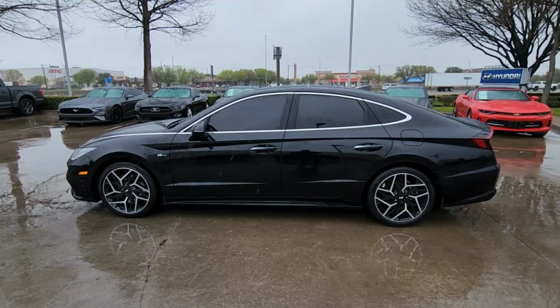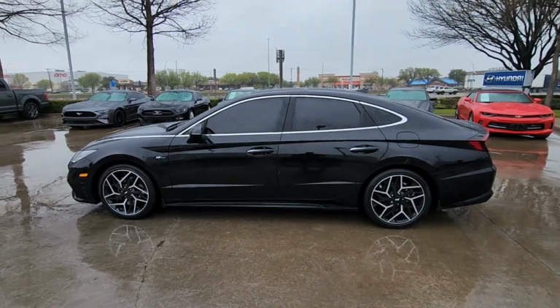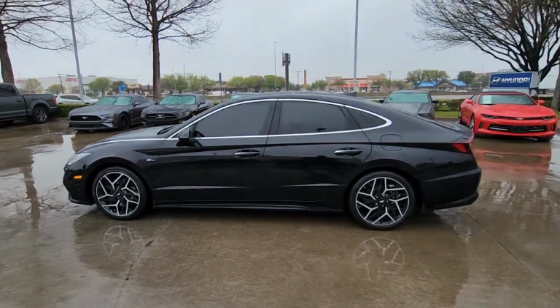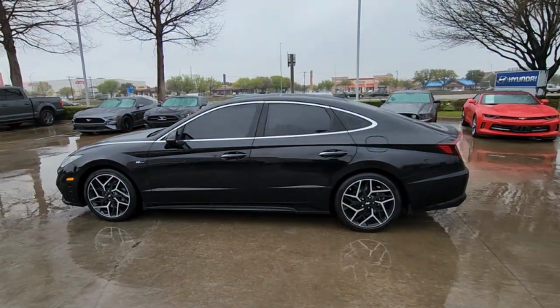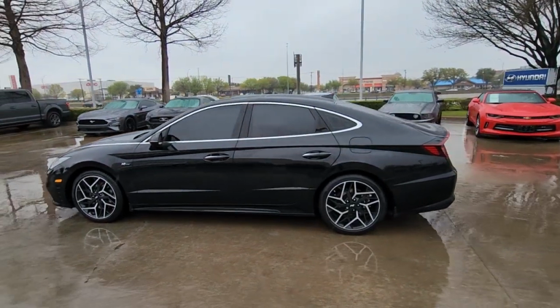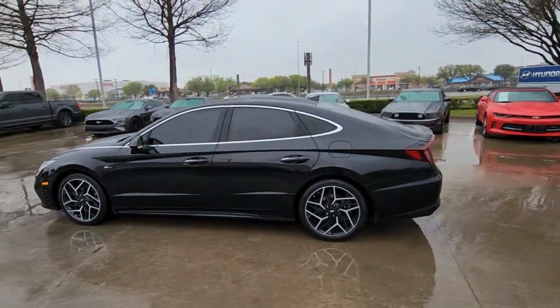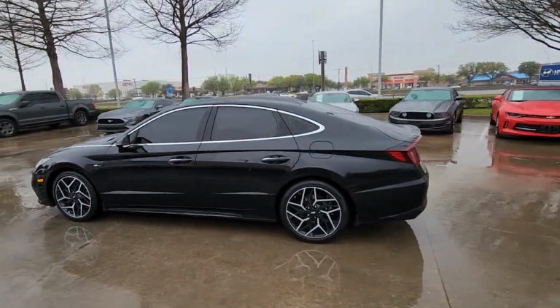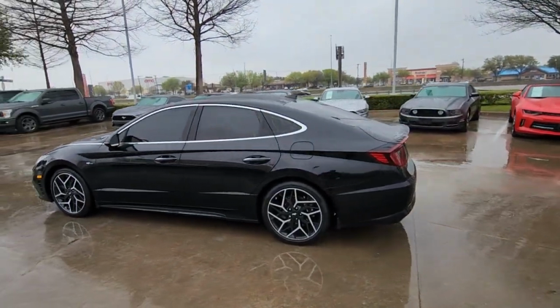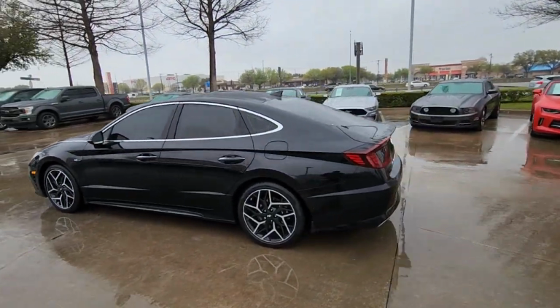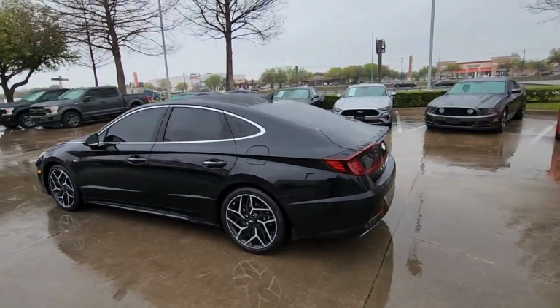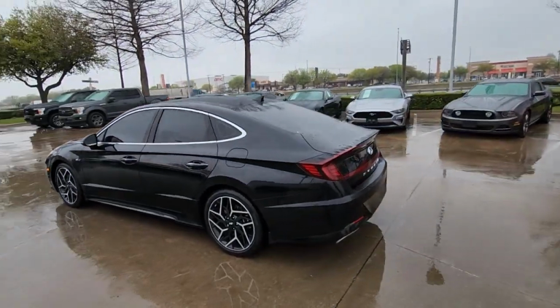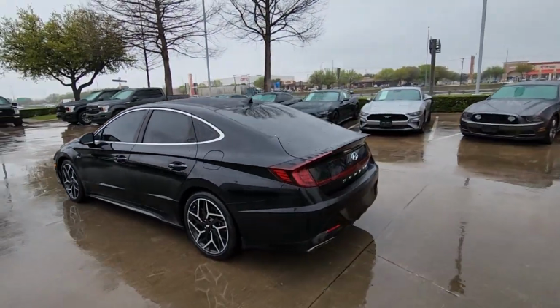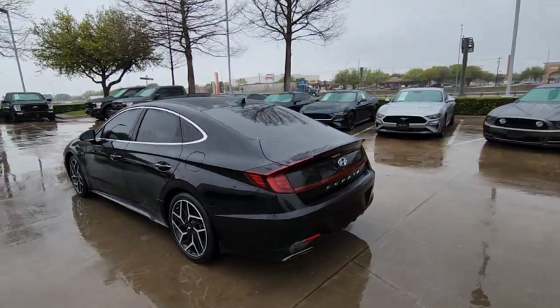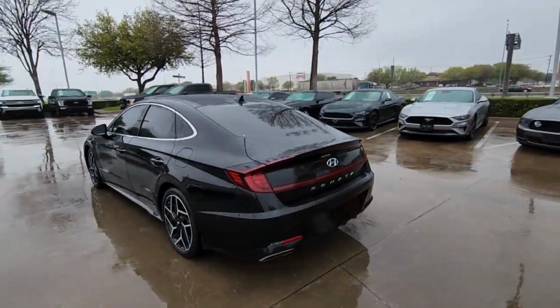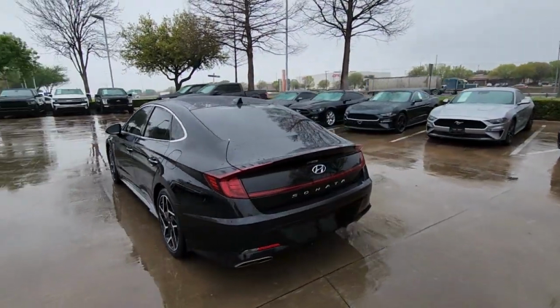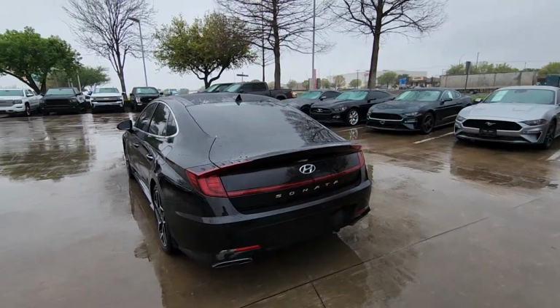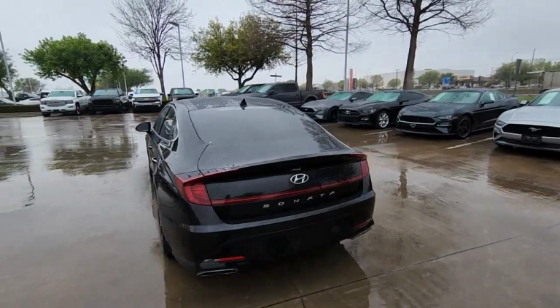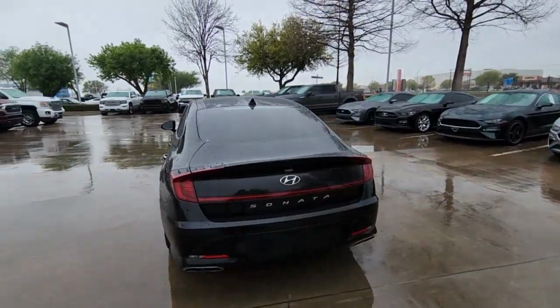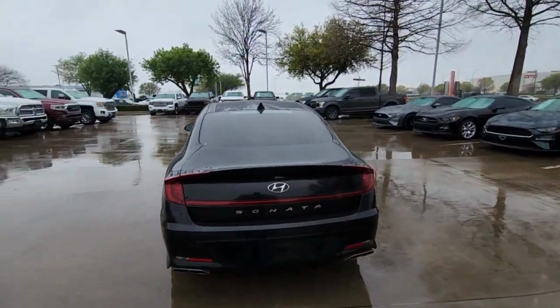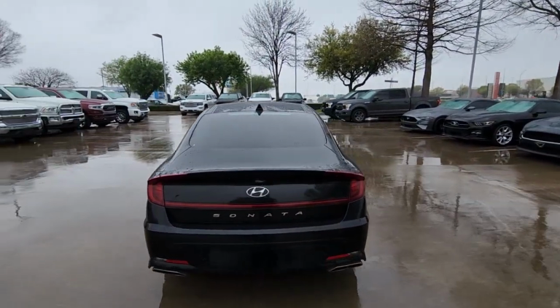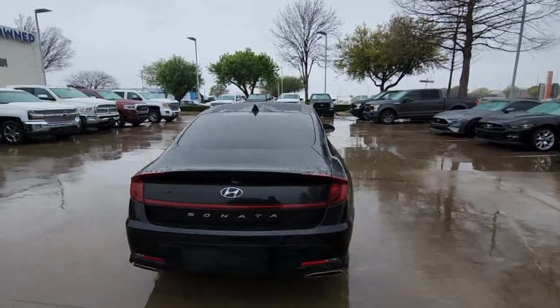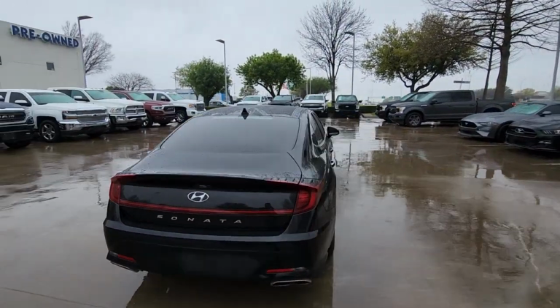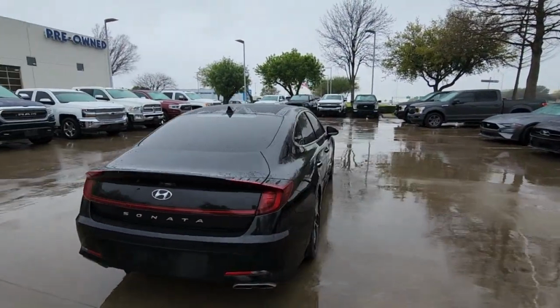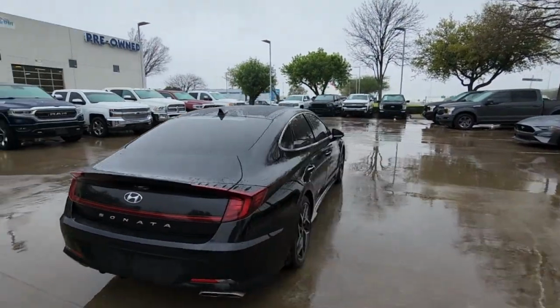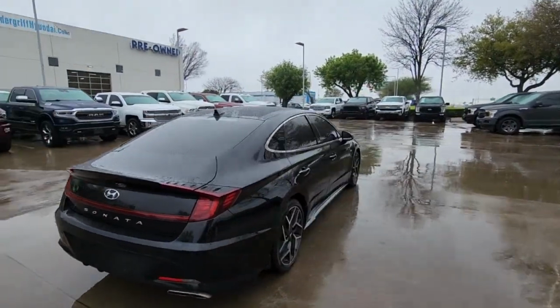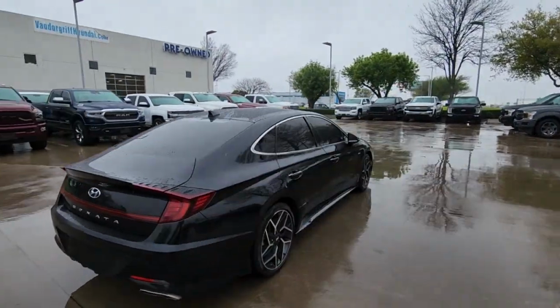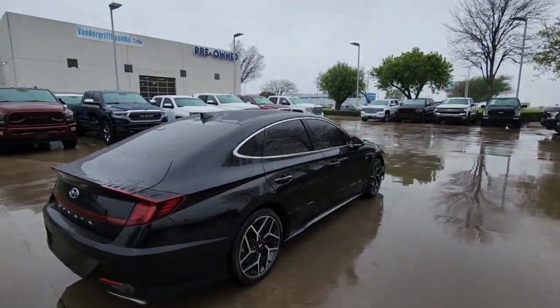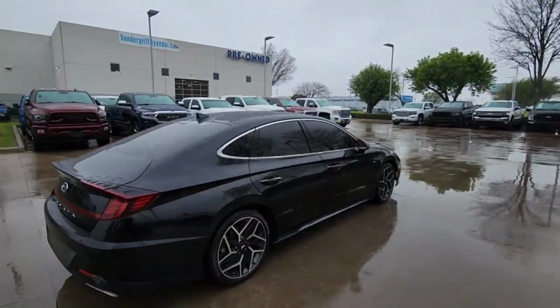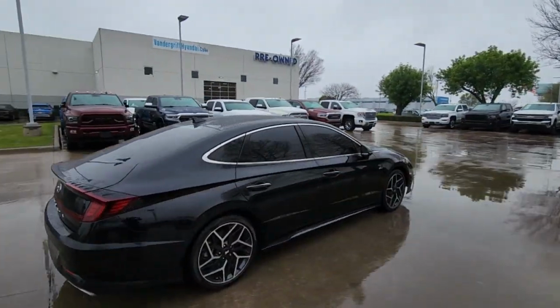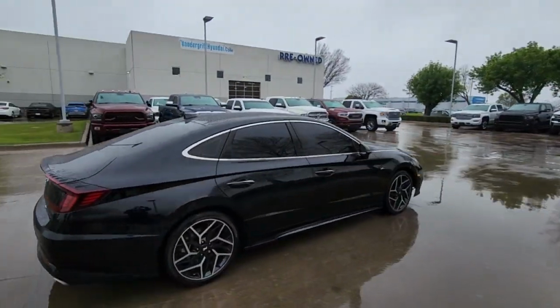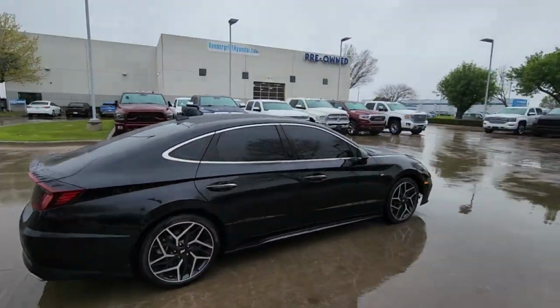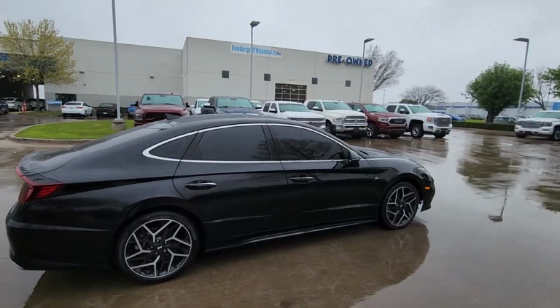This could be the car for you. The 2022 Hyundai Sonata, with less than 20,000 miles on the odometer — this vehicle stands out from the rest.